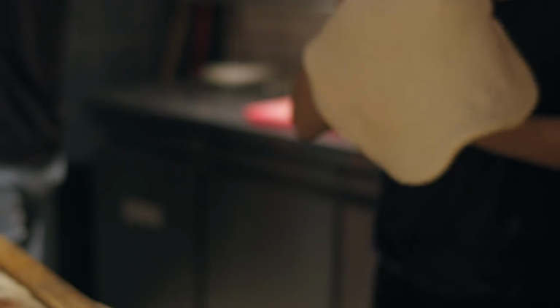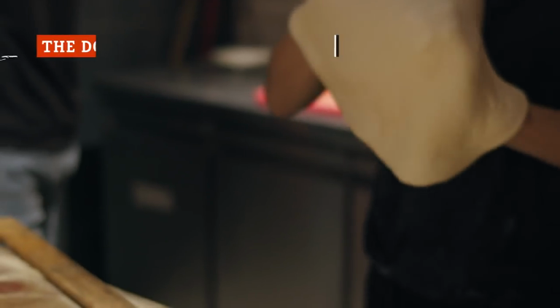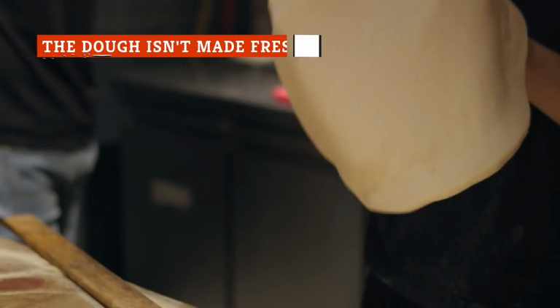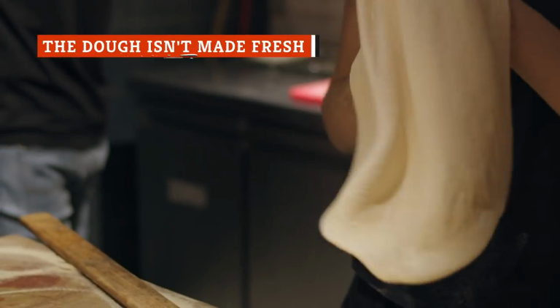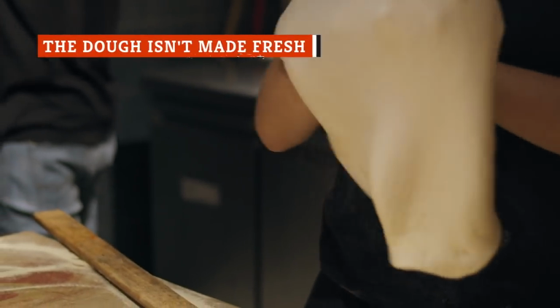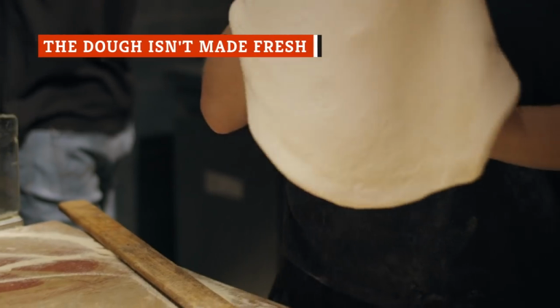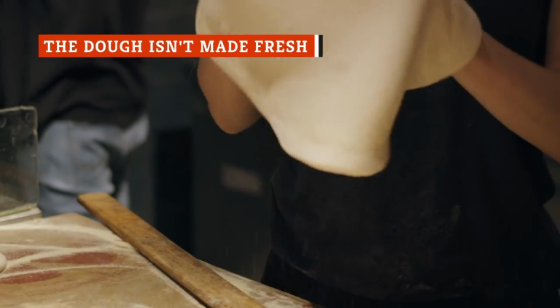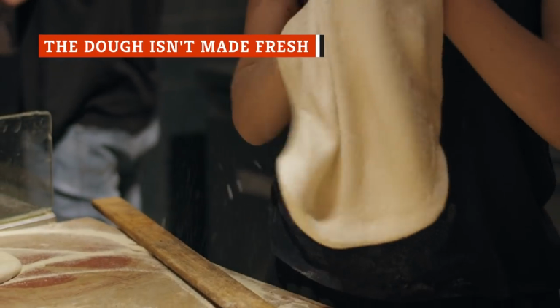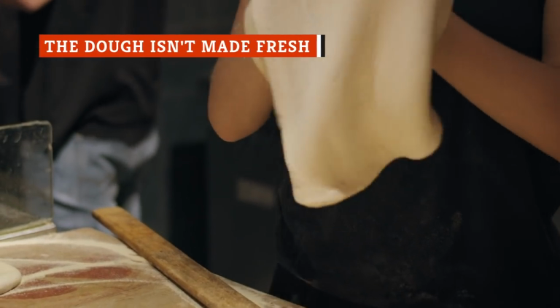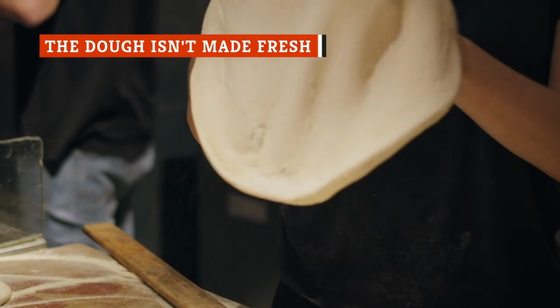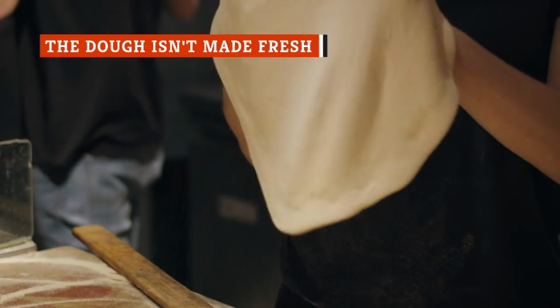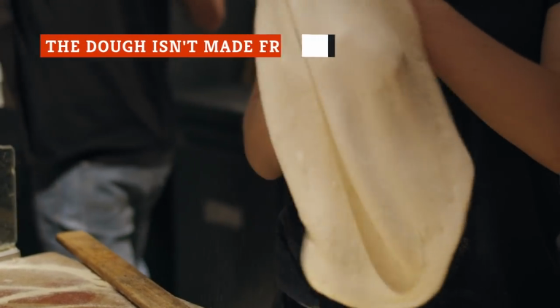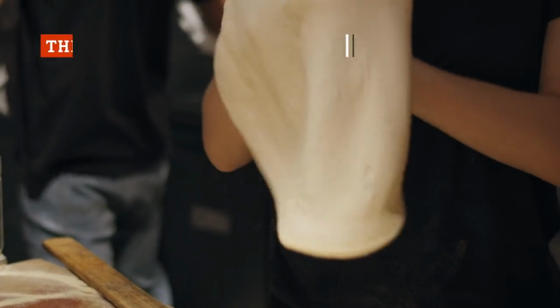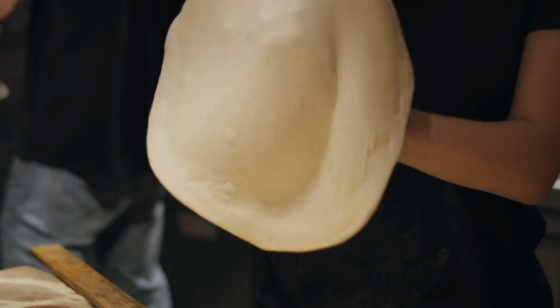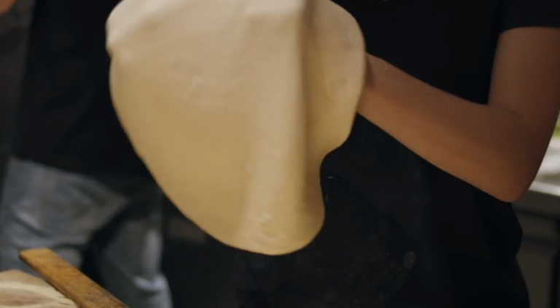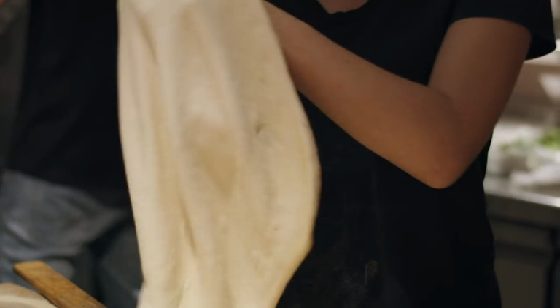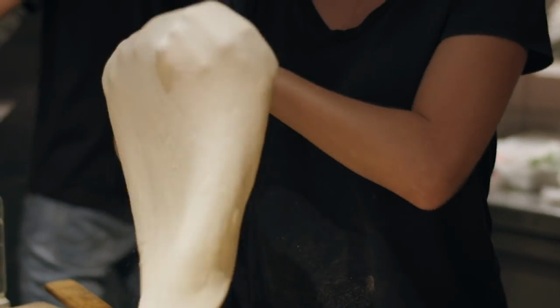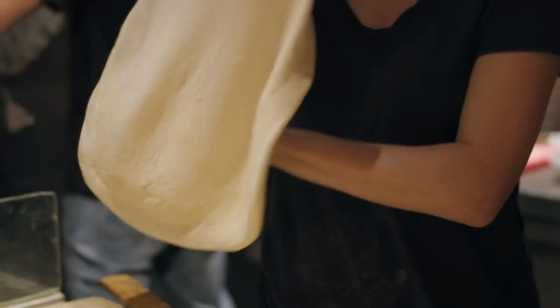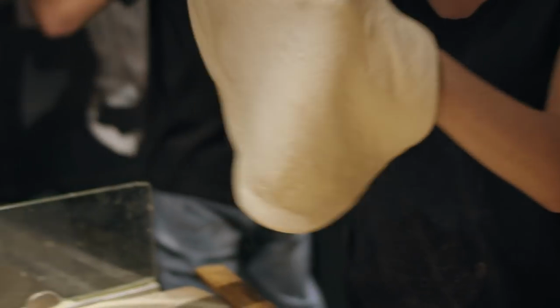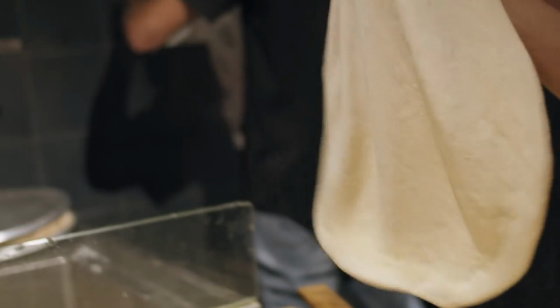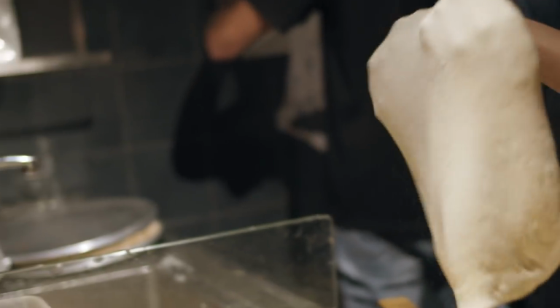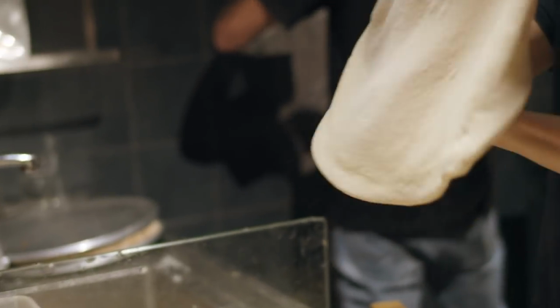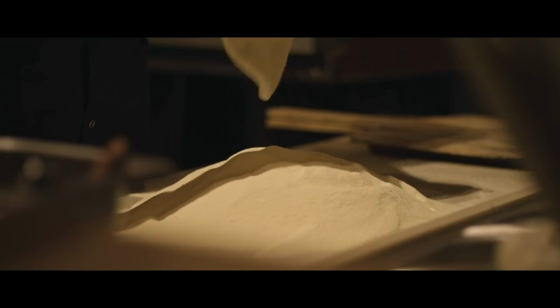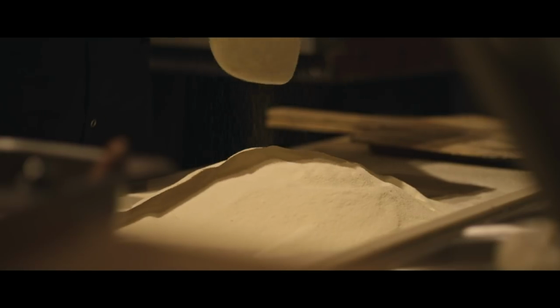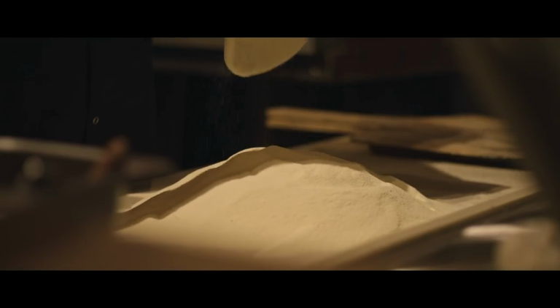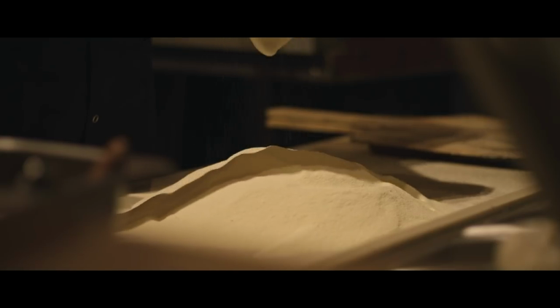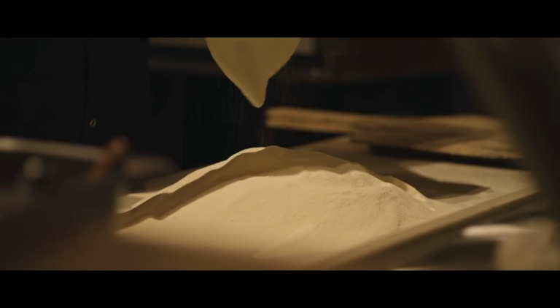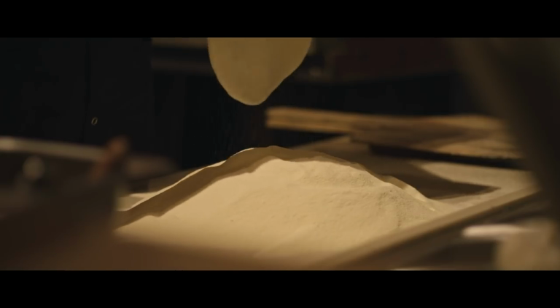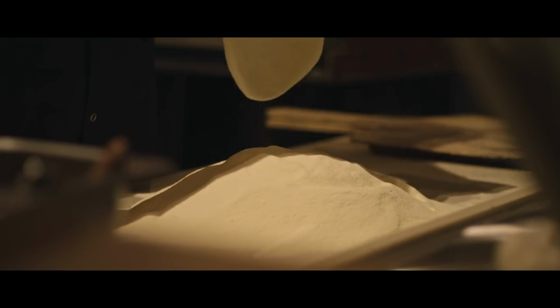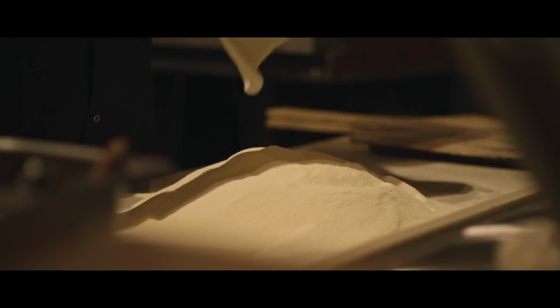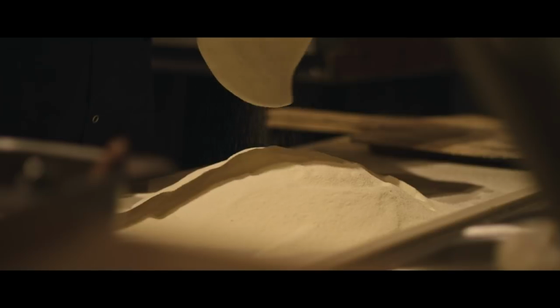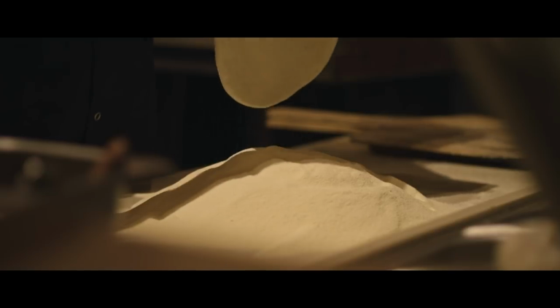There's almost no pizza shop image more iconic than that of a chef slapping a ball of dough on the counter before shaping it into a large circle and tossing it up in the air until it reaches the perfect width. But in today's pizza chains, most of the dough comes frozen and isn't mixed in-house.